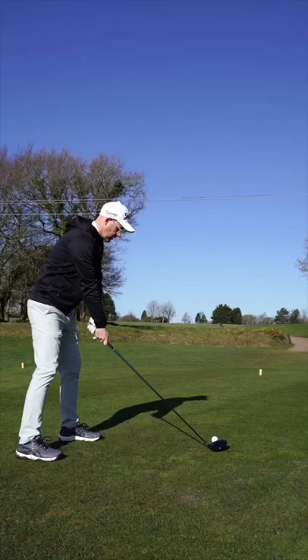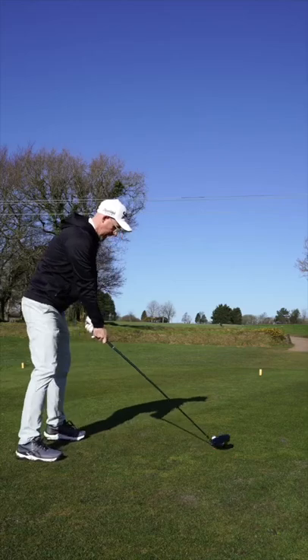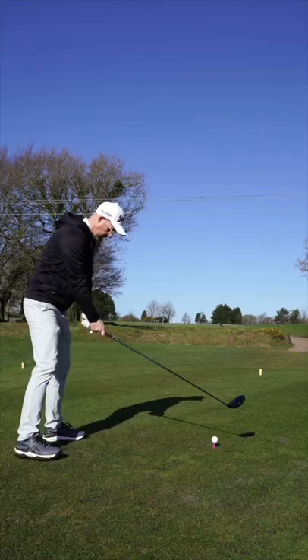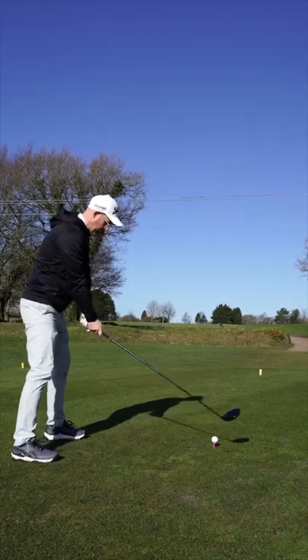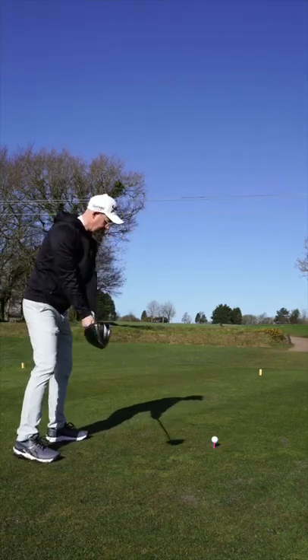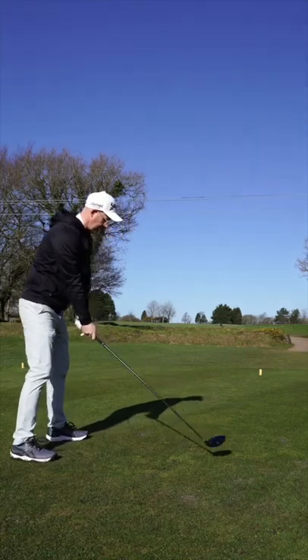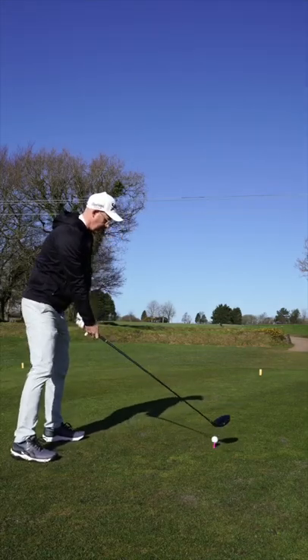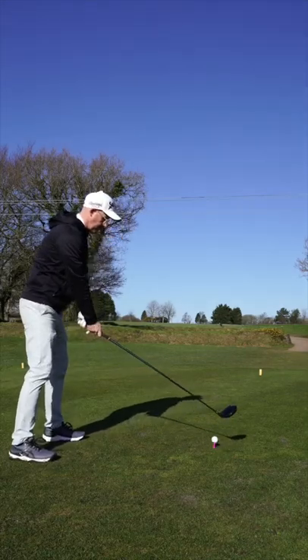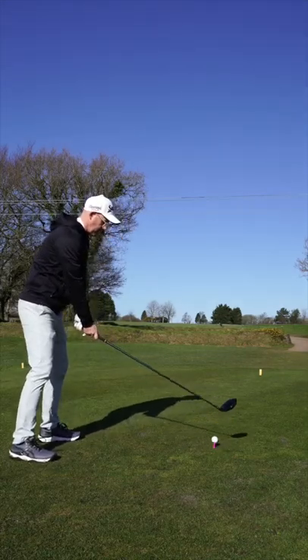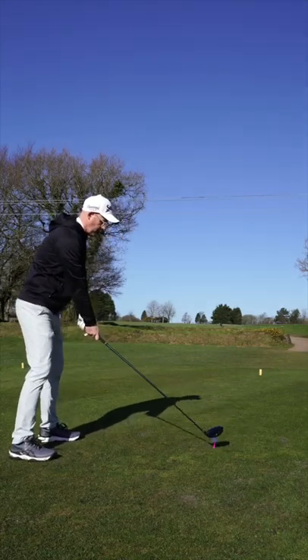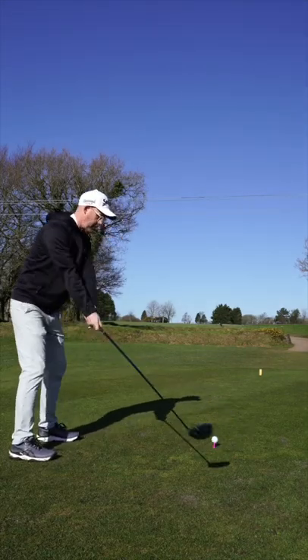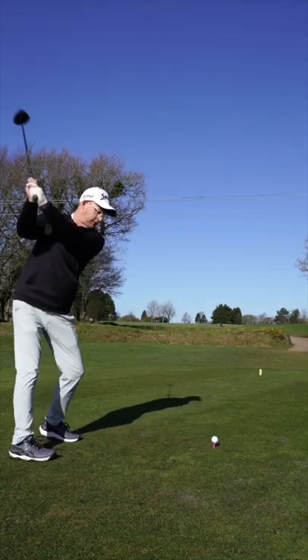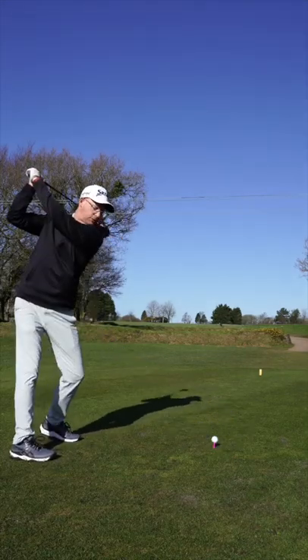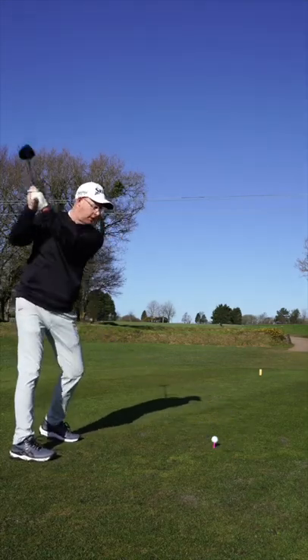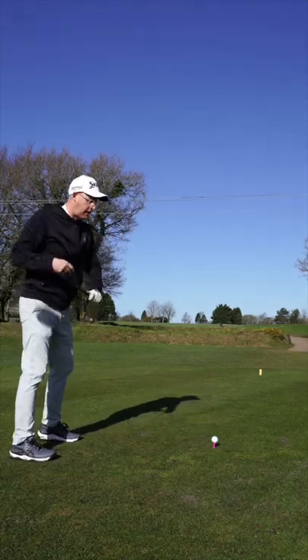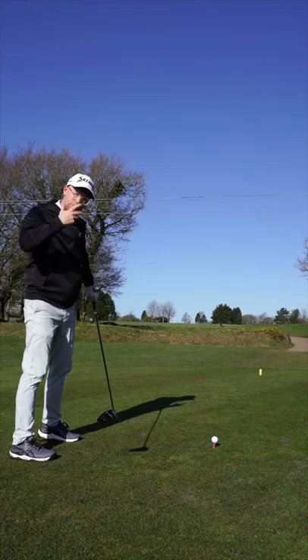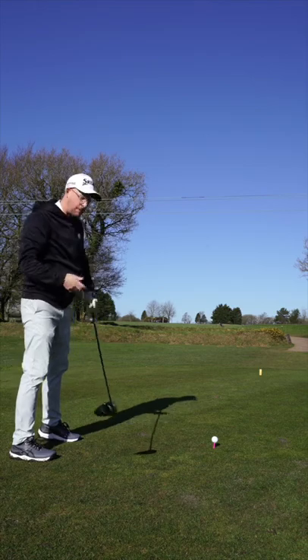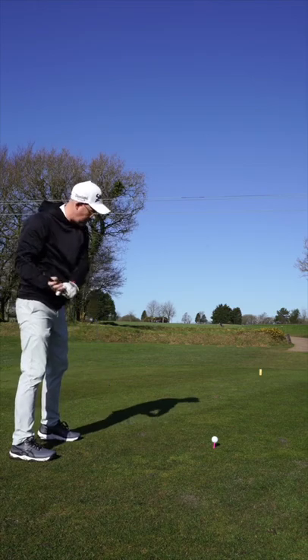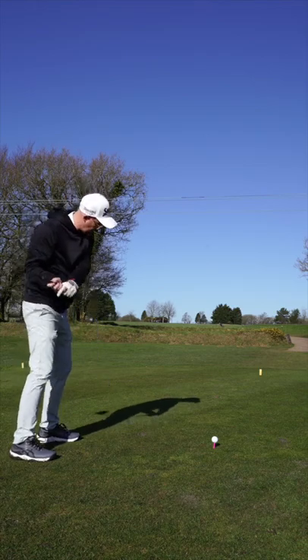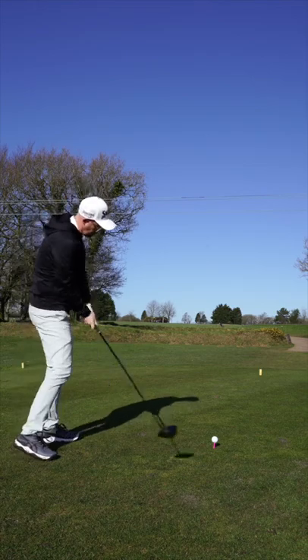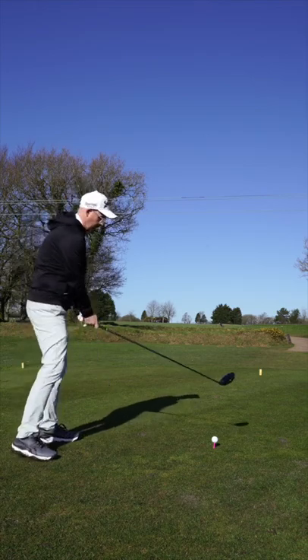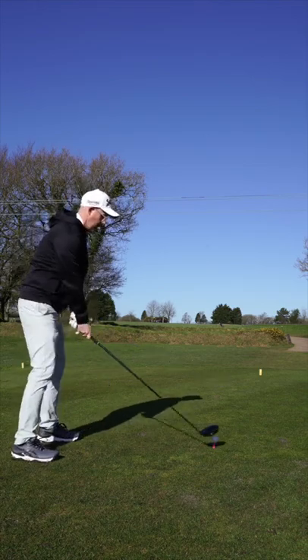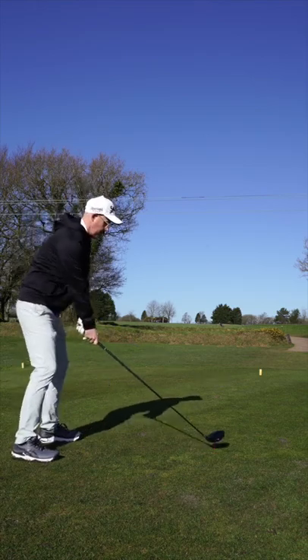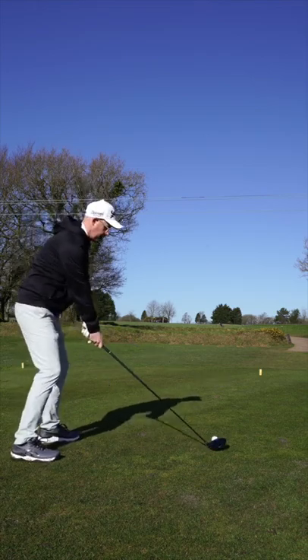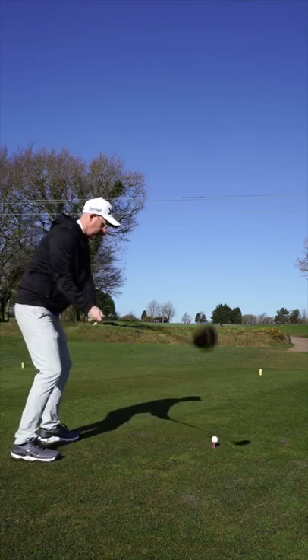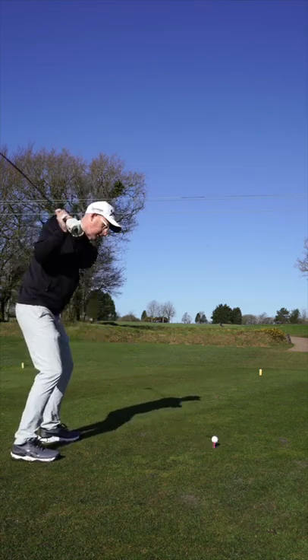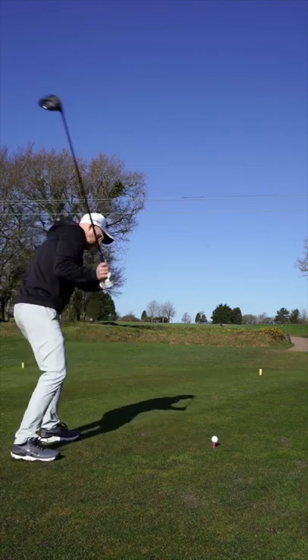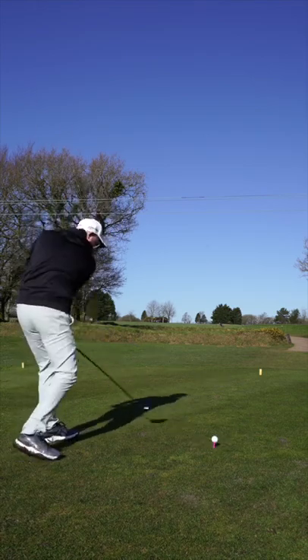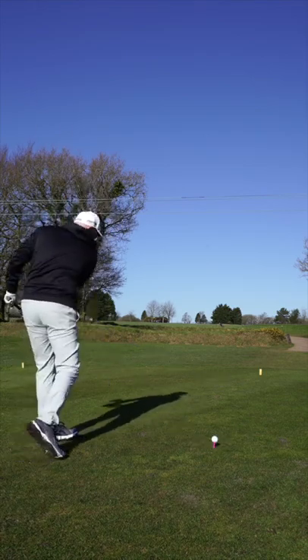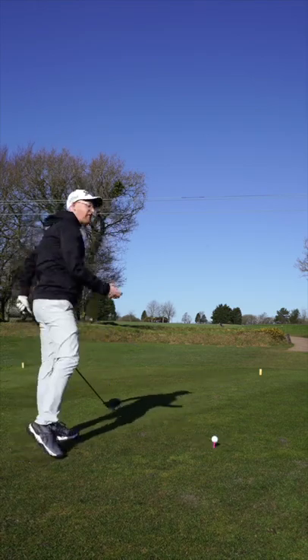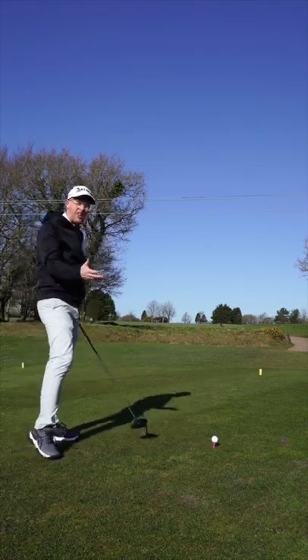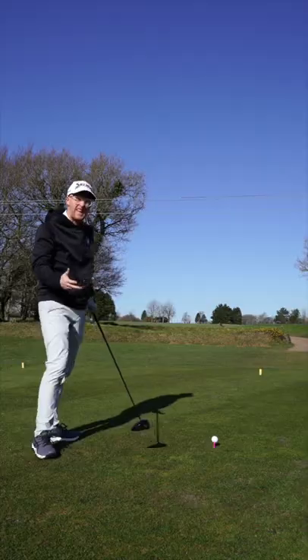Driver backswing basics. I like to see people with their driver make a nice full turn — it helps with speed and it often helps with club path. When we see restricted turns, we often see down and left kind of hits.